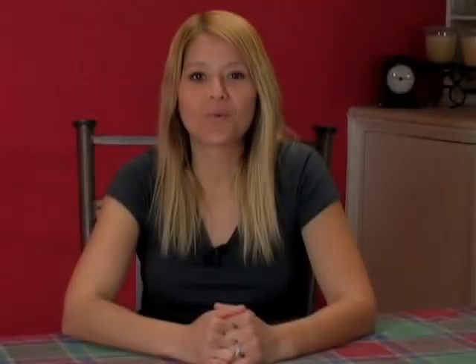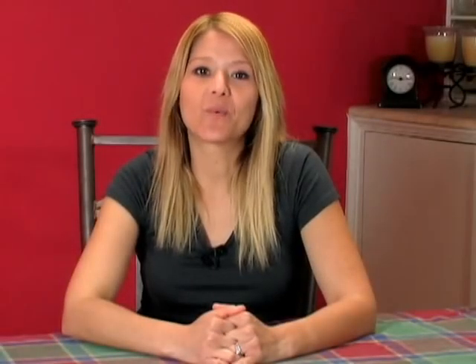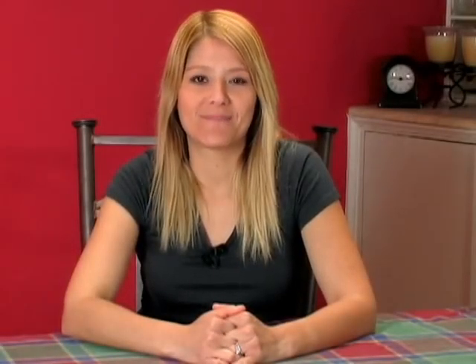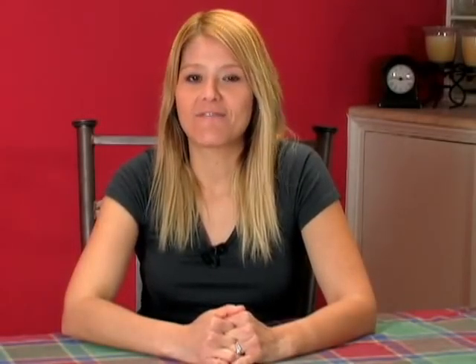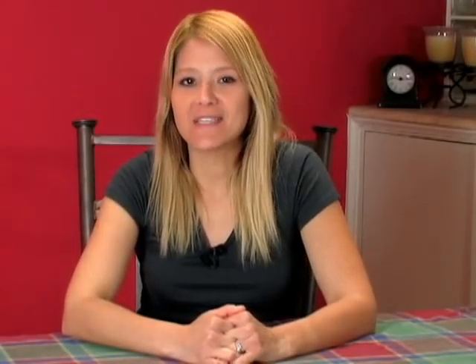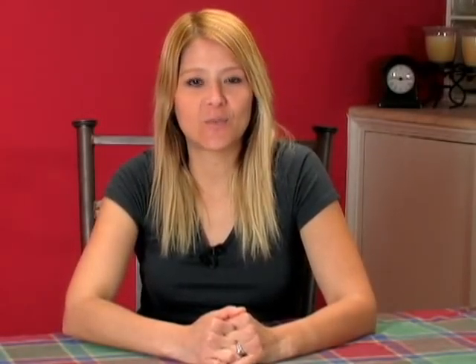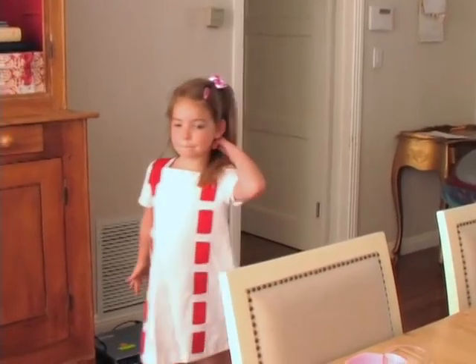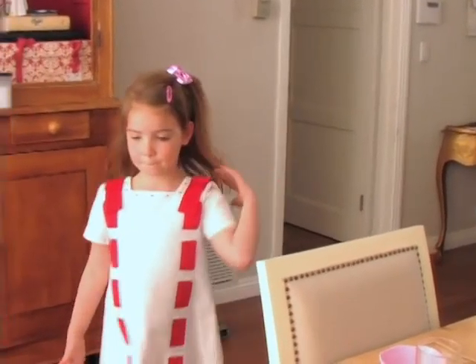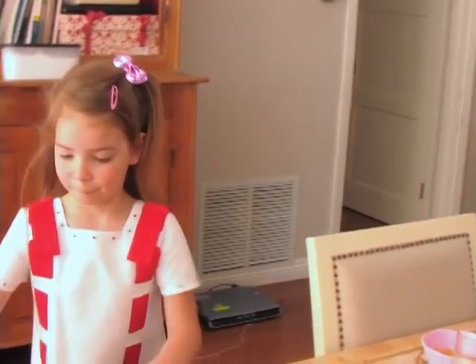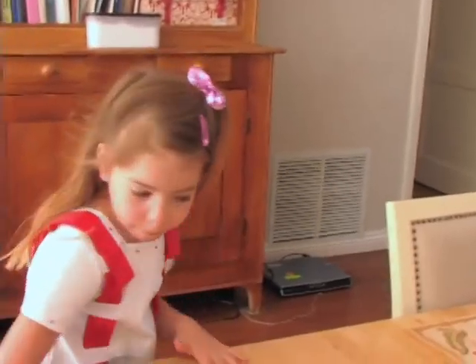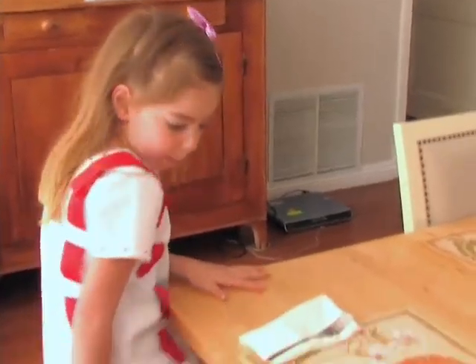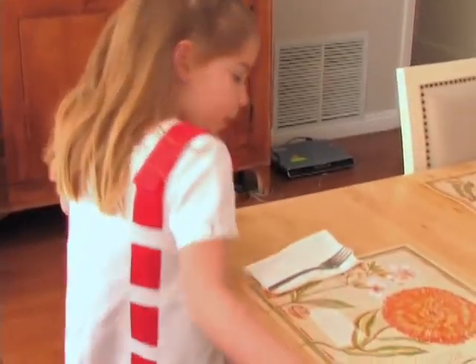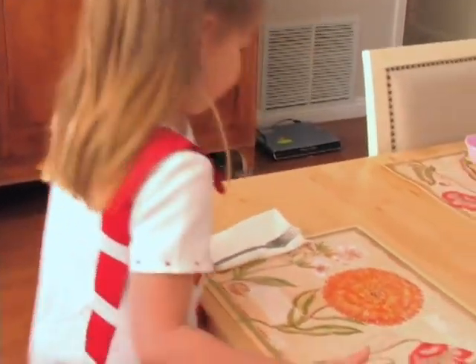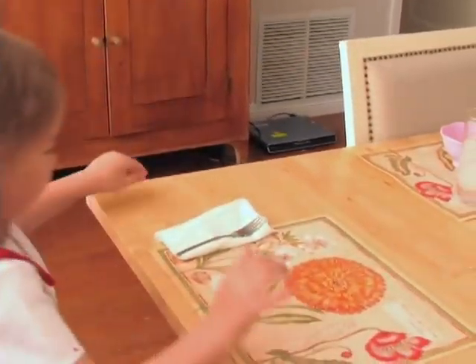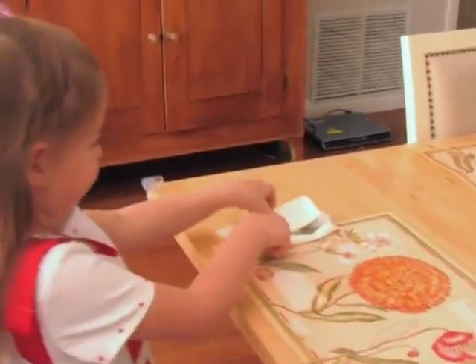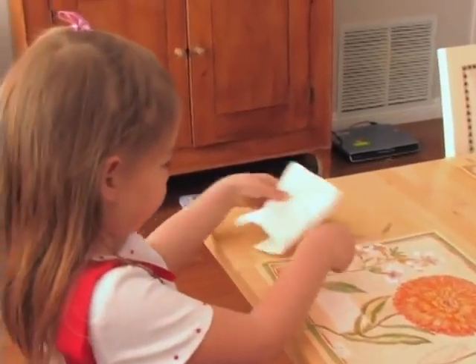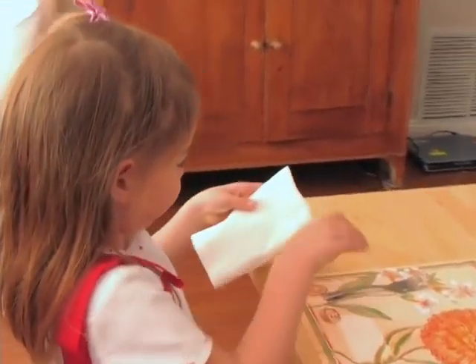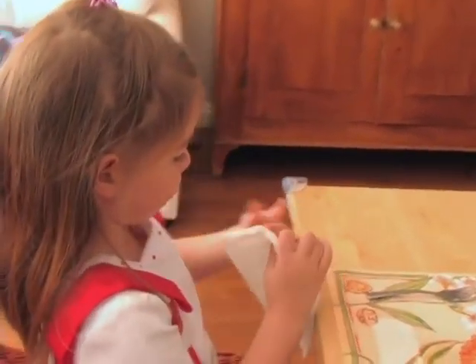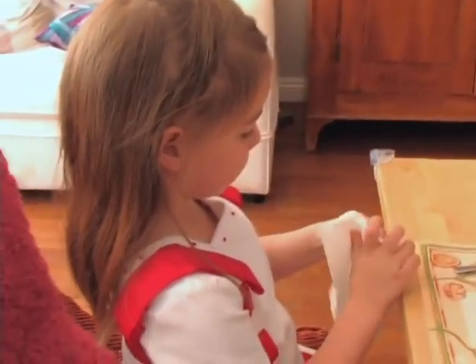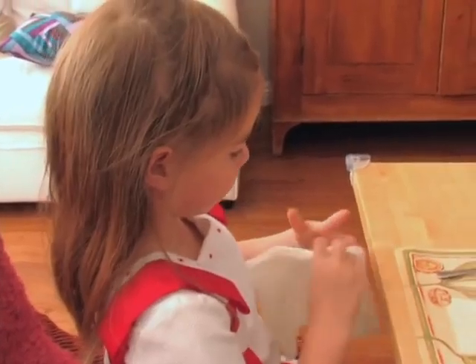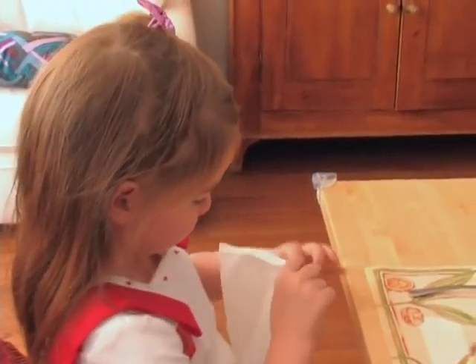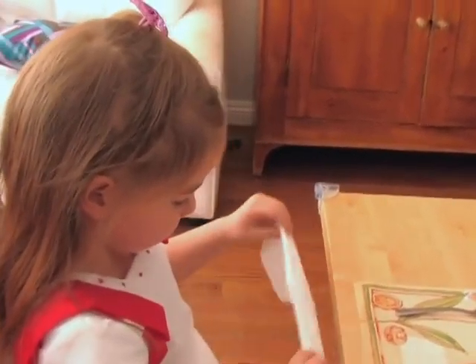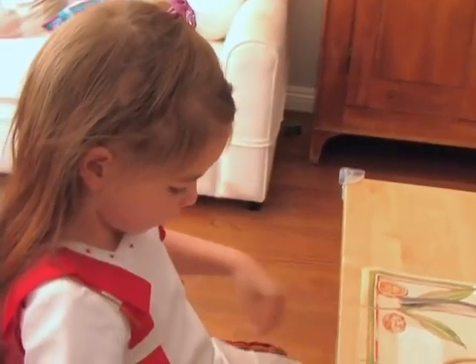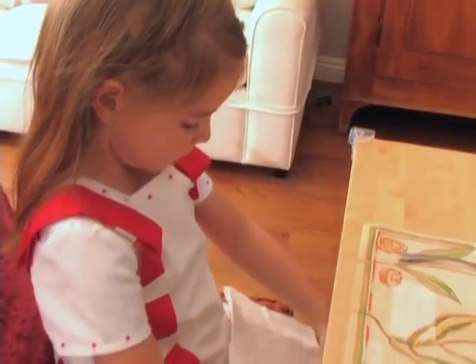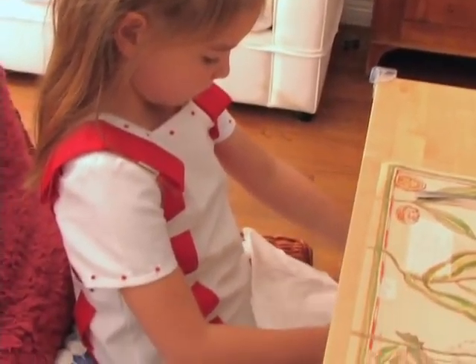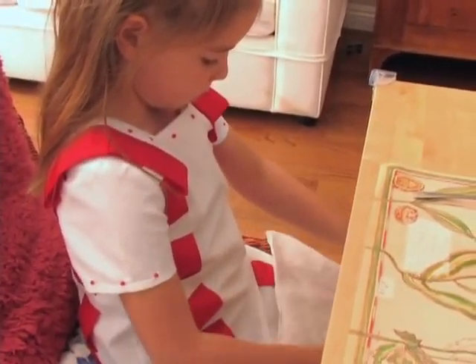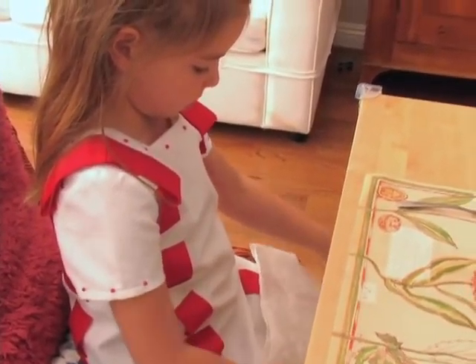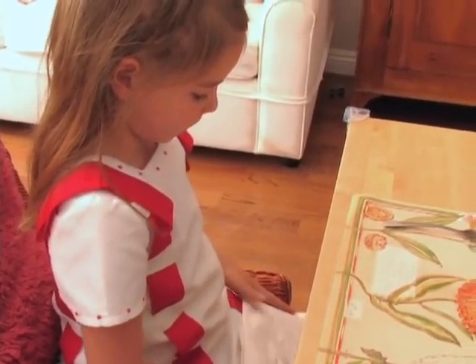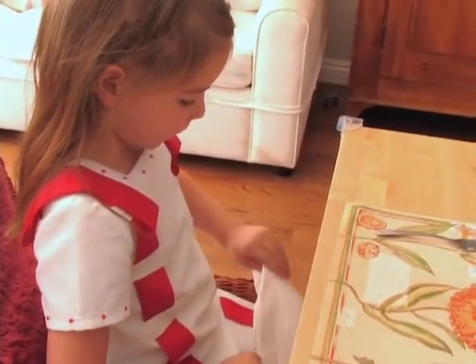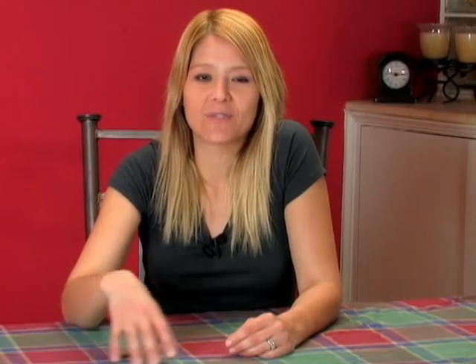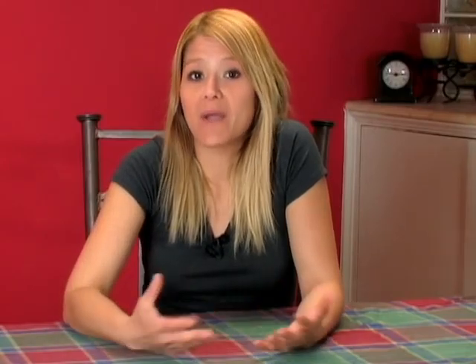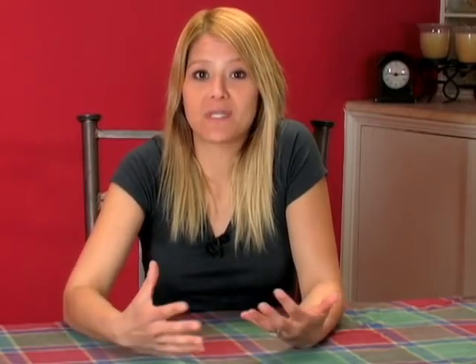Rule number one: the first thing that you do when you sit at the table is put your napkin on your lap. The reasons are obvious to both you and me, but to a young child they might not be. So it's really important that you go through the steps and explain to your child why we do this.